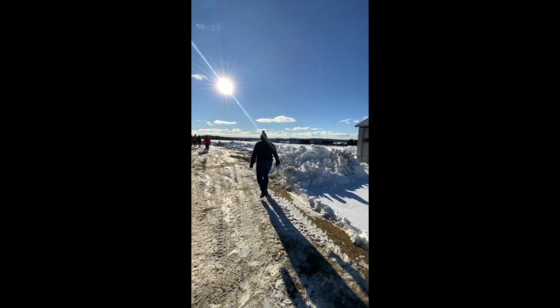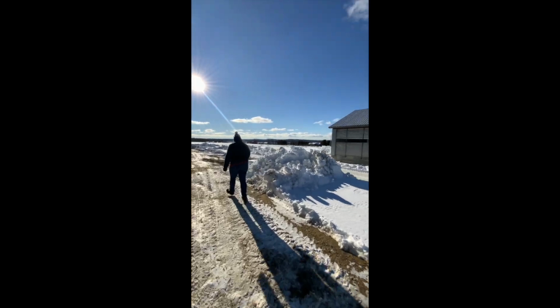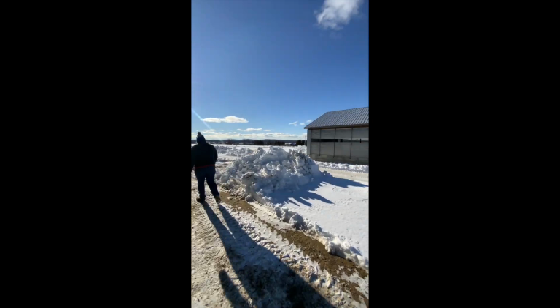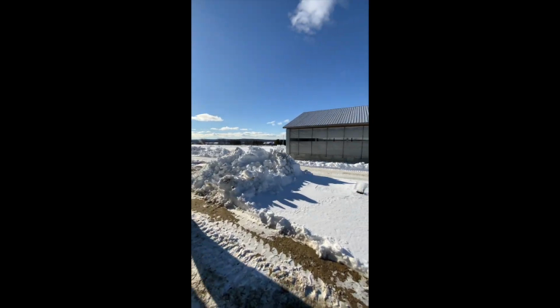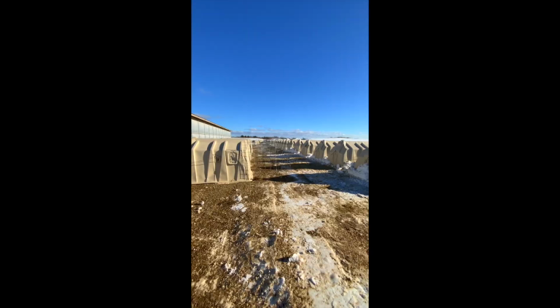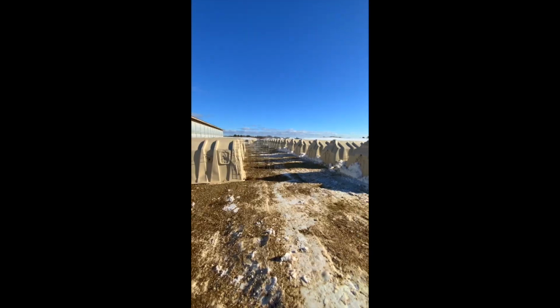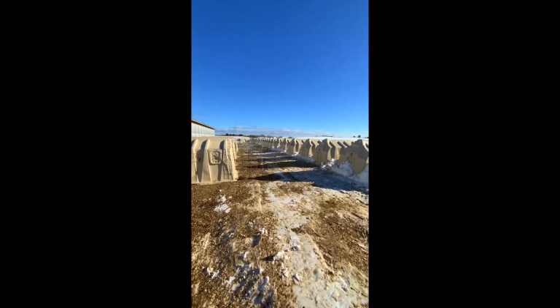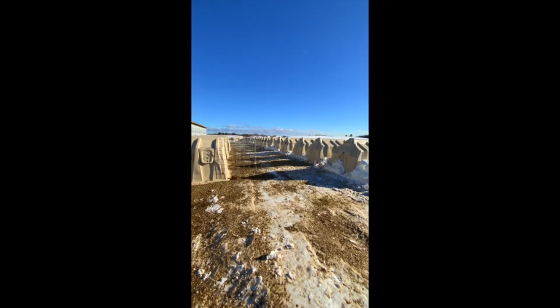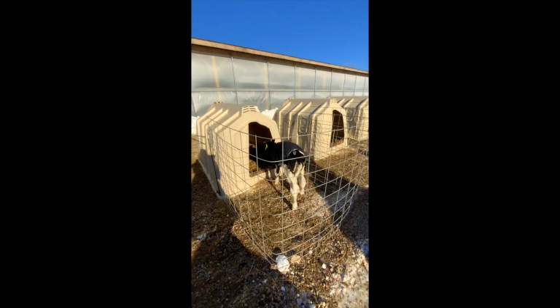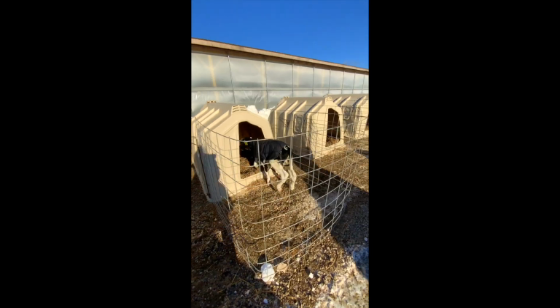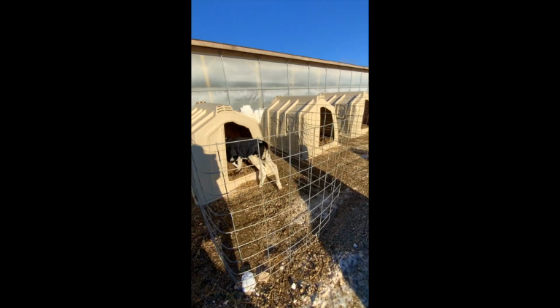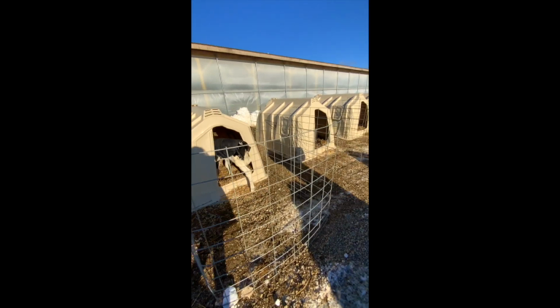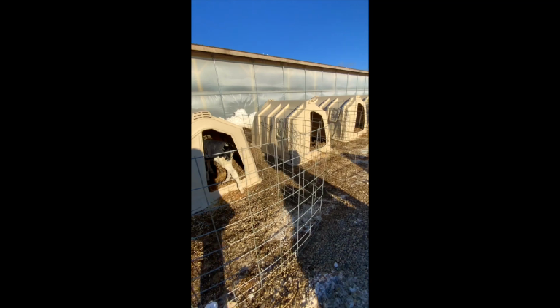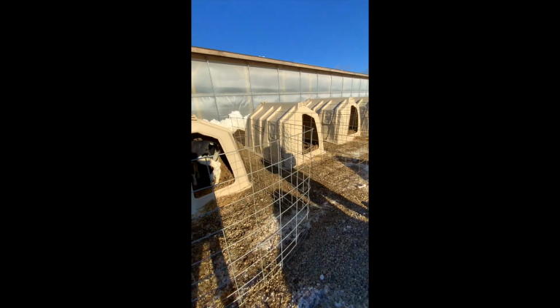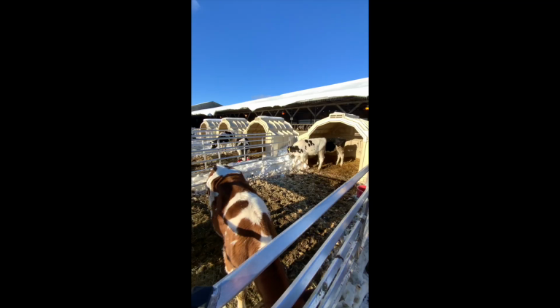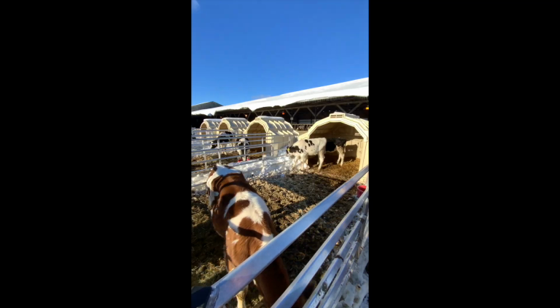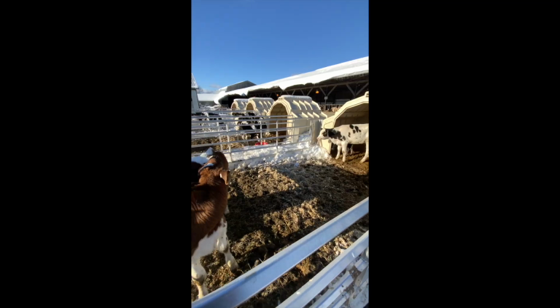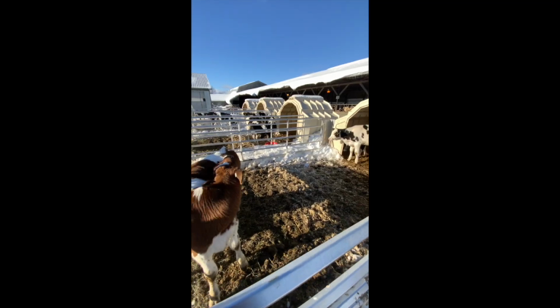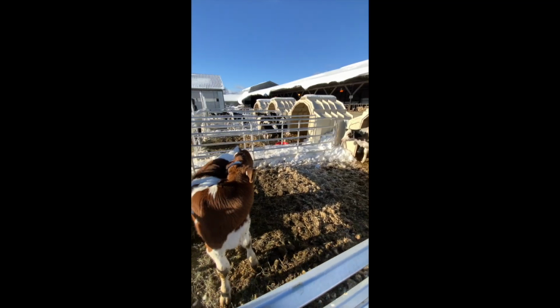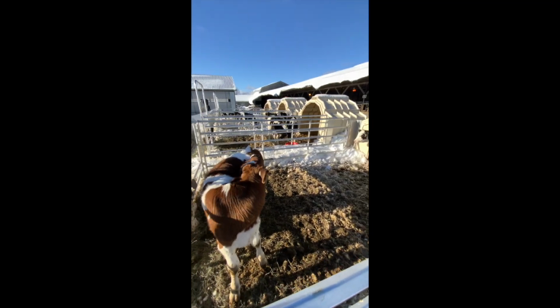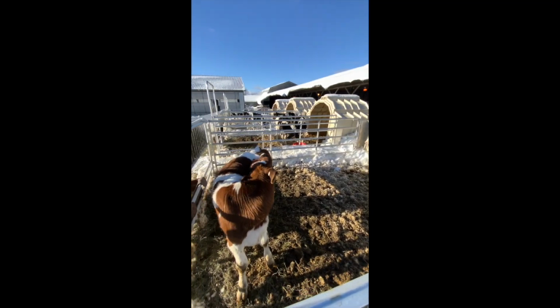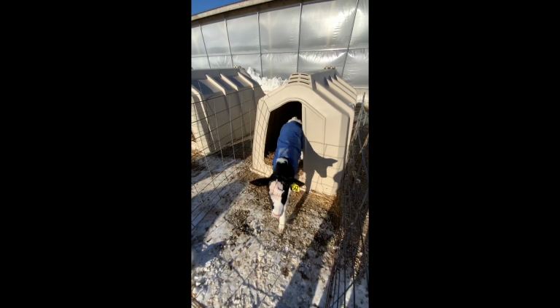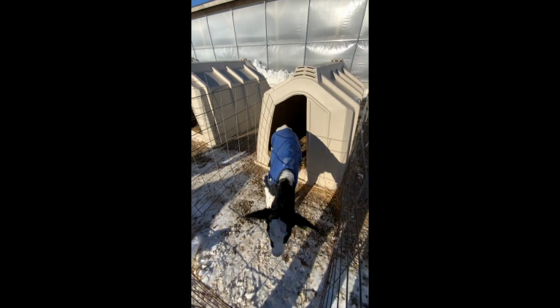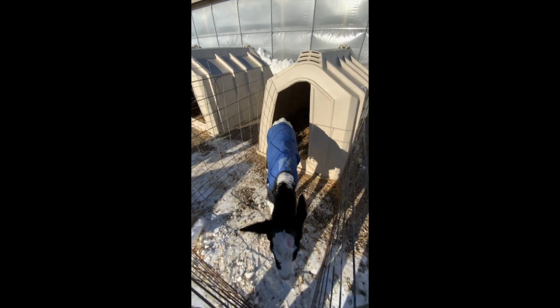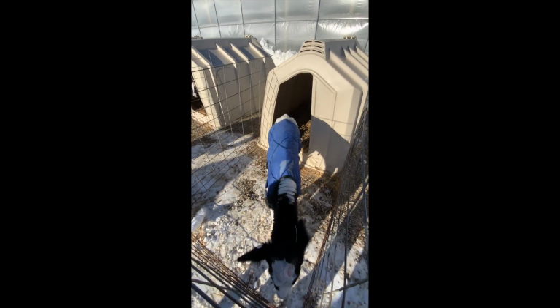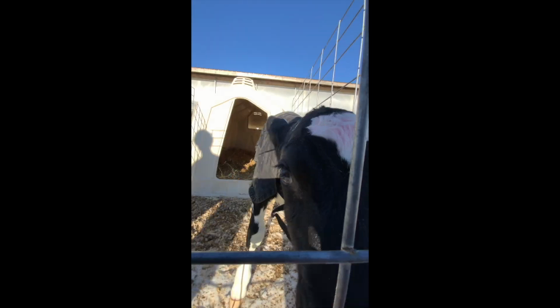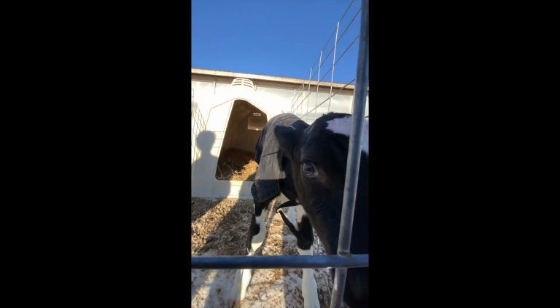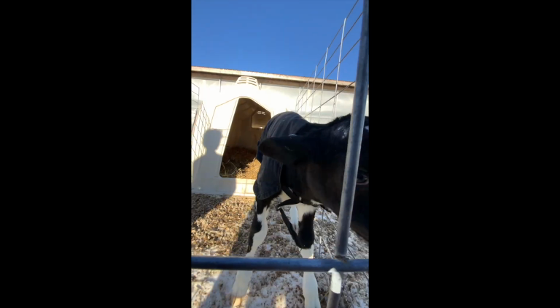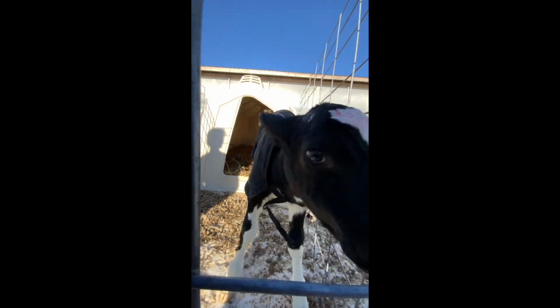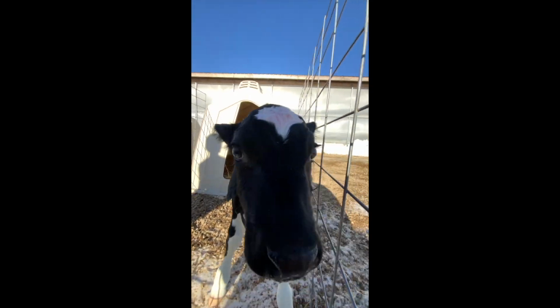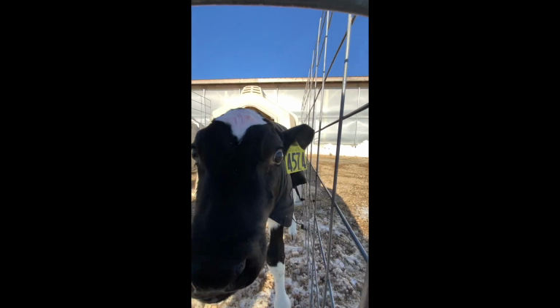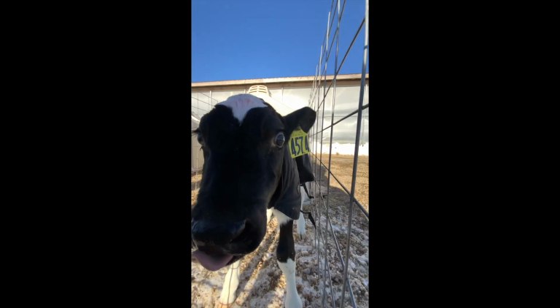We were then taken to a few pens with even younger cows. These cows are too small to stay in a bigger pen. They wear jackets and have extra hay for insulation.